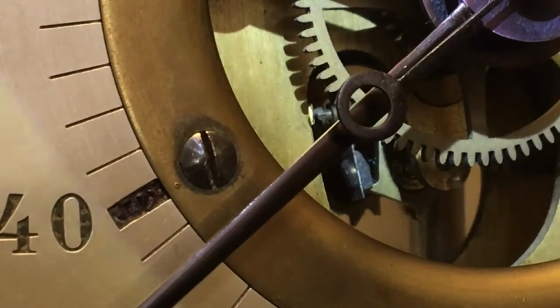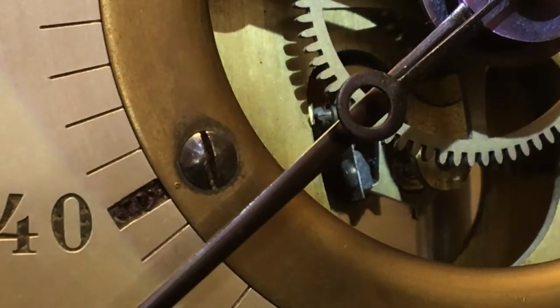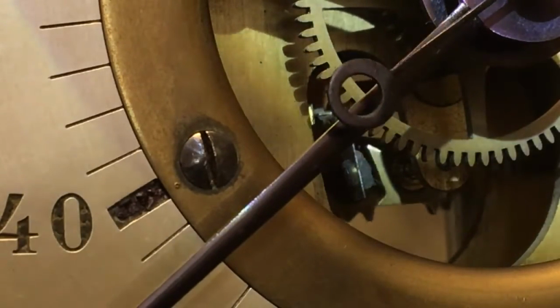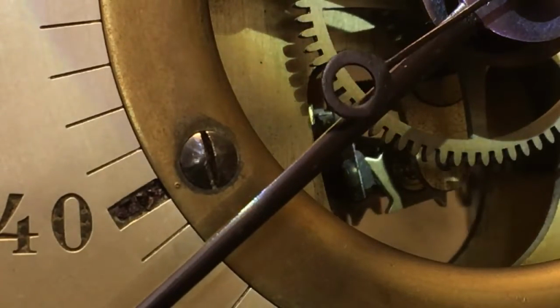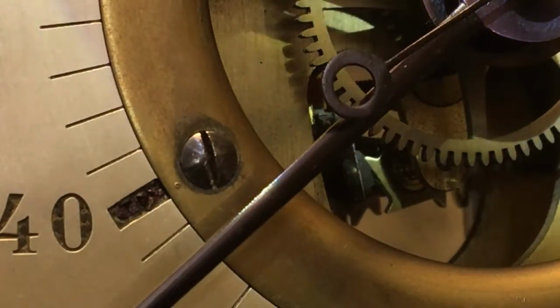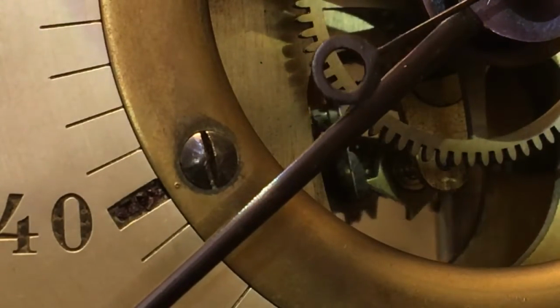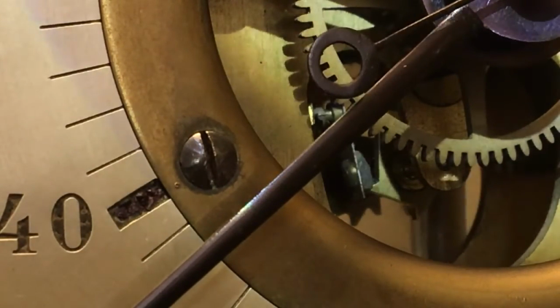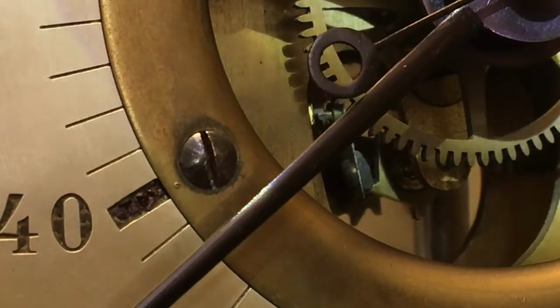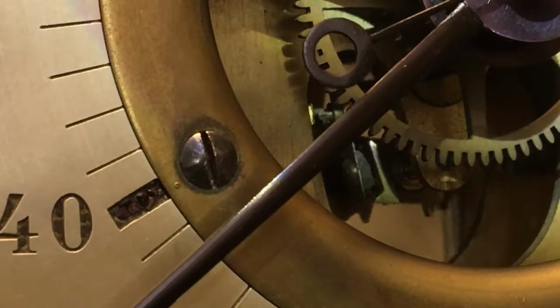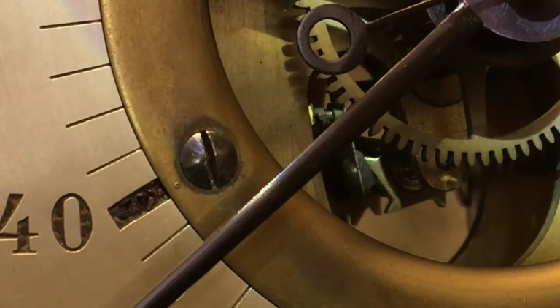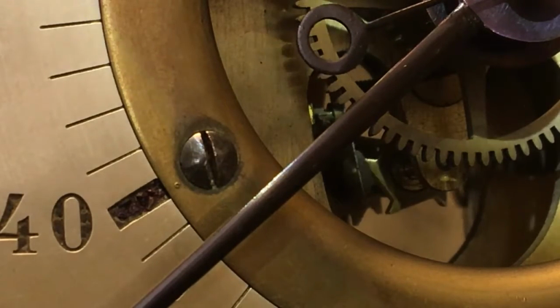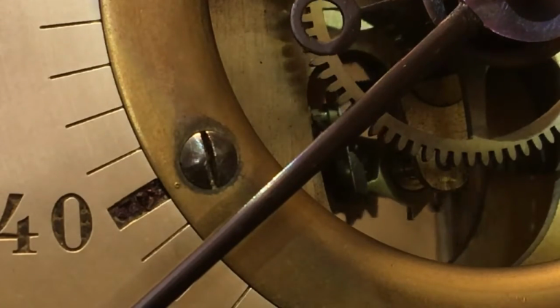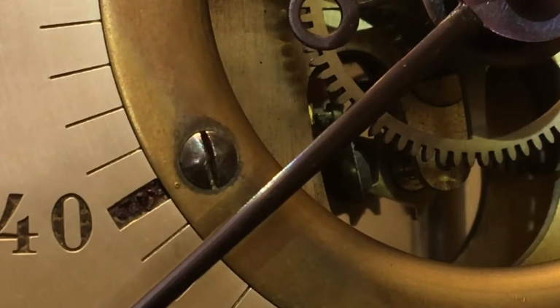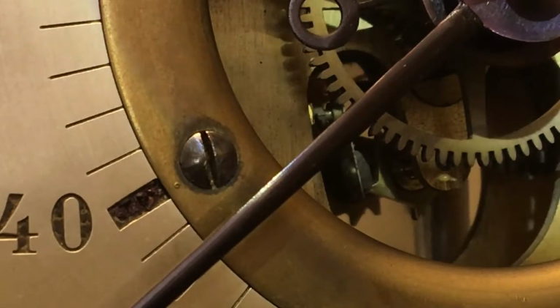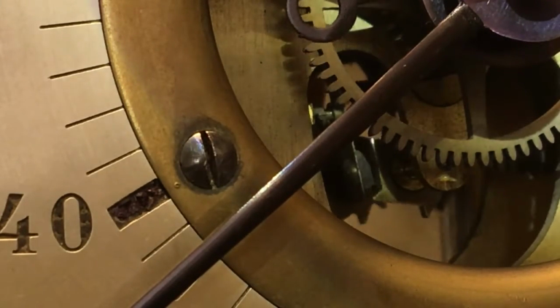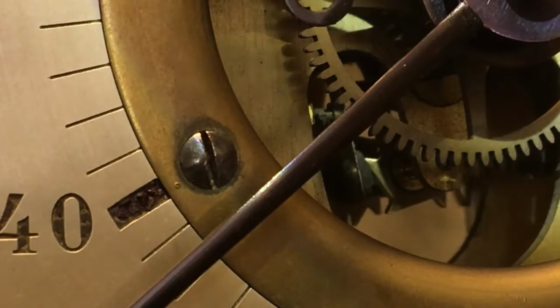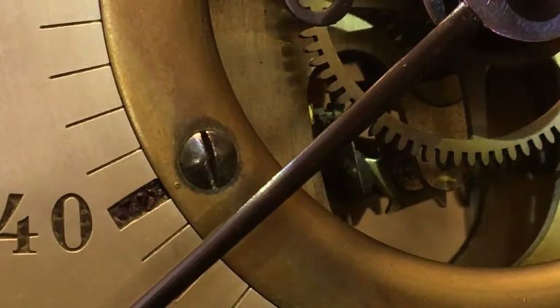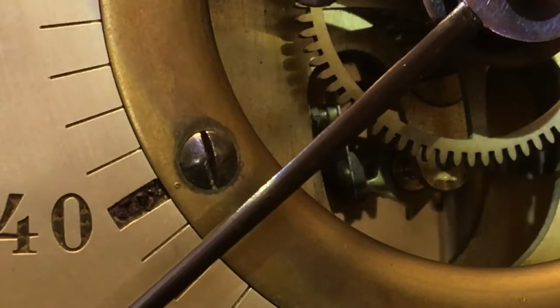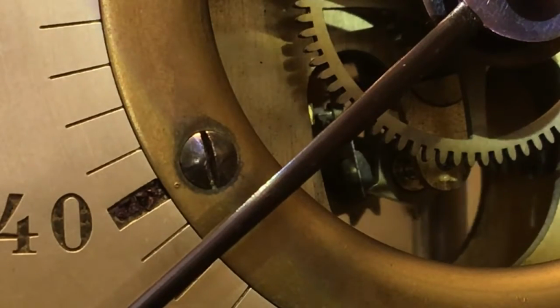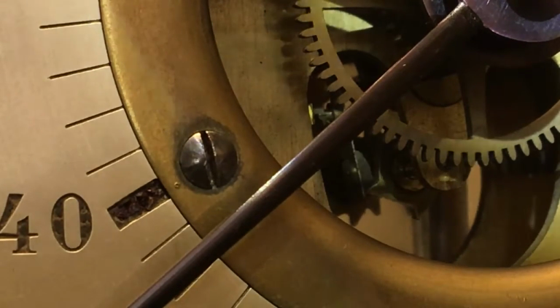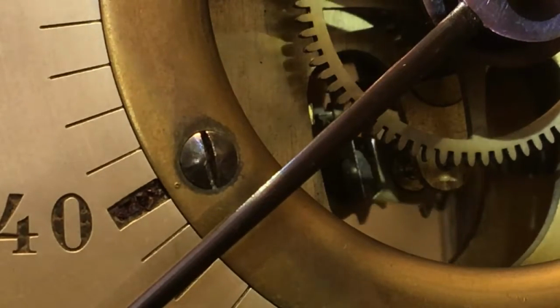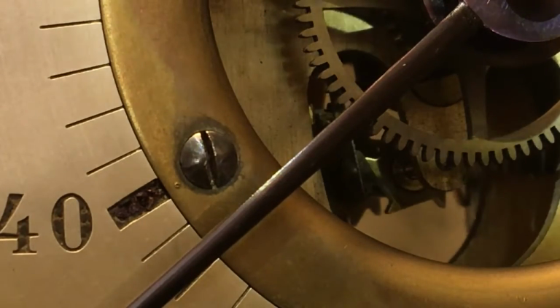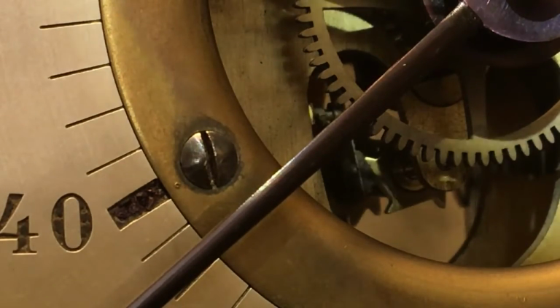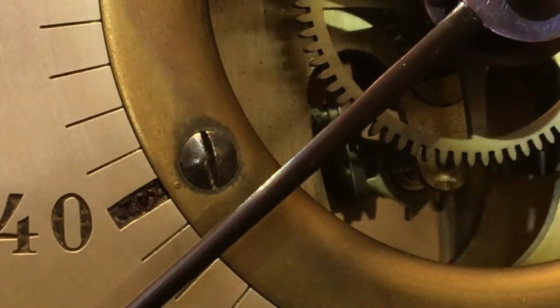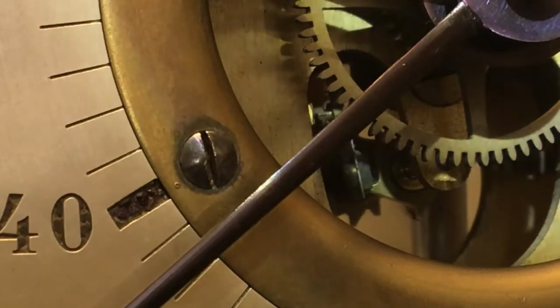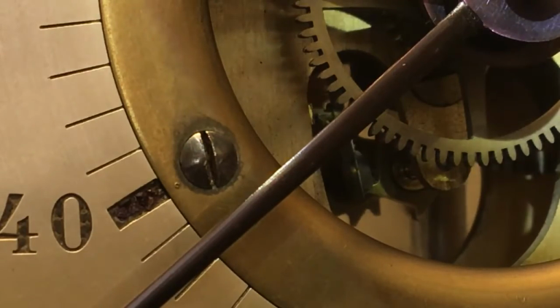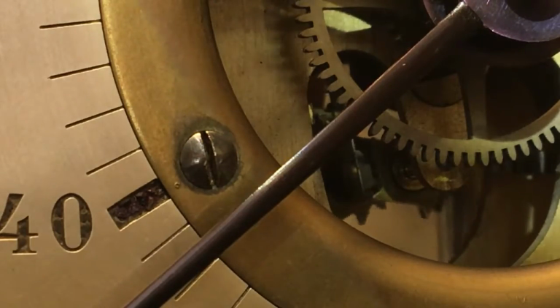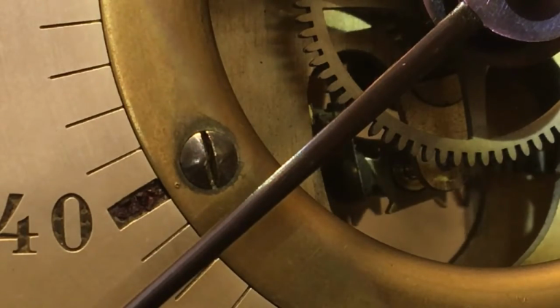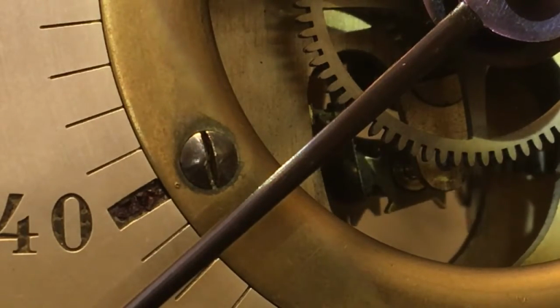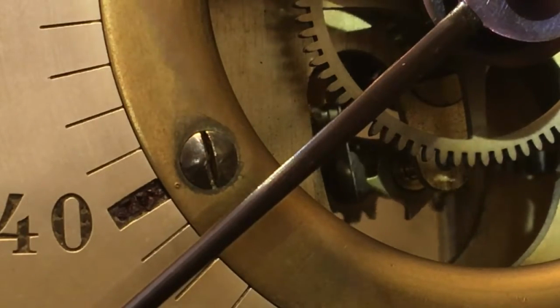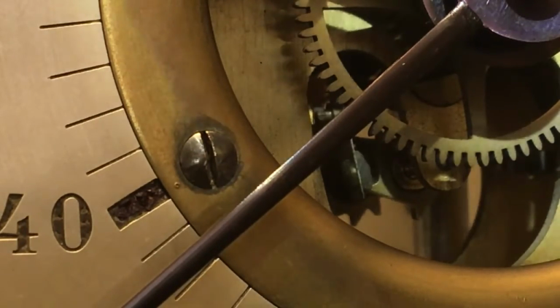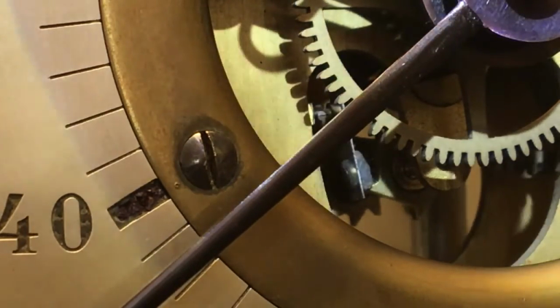A better view of the cam that switches the current on in the coil once every second, or only on the left-hand swing.